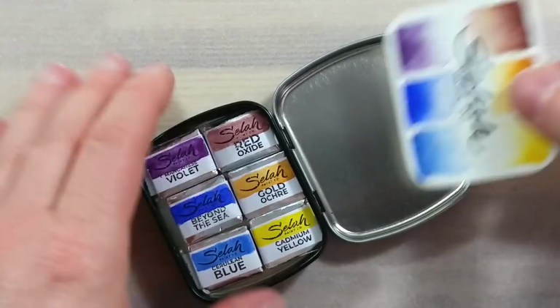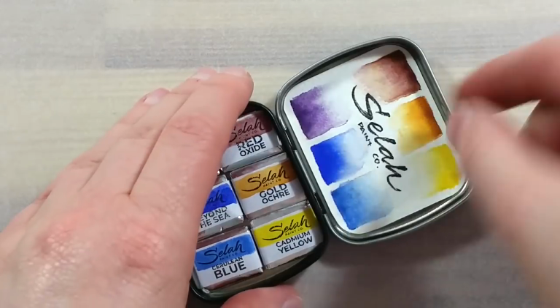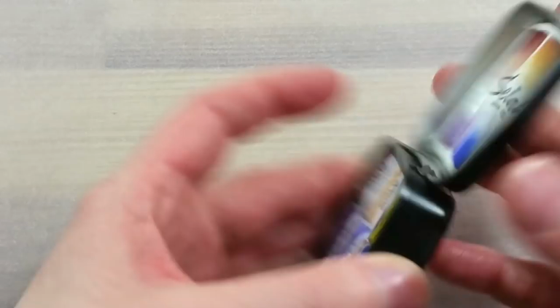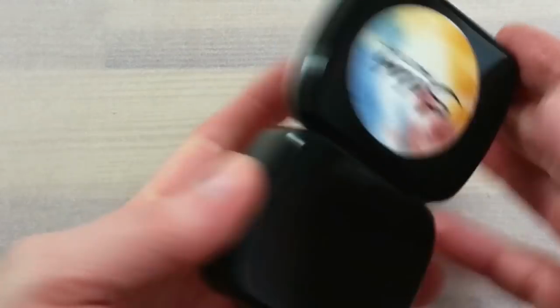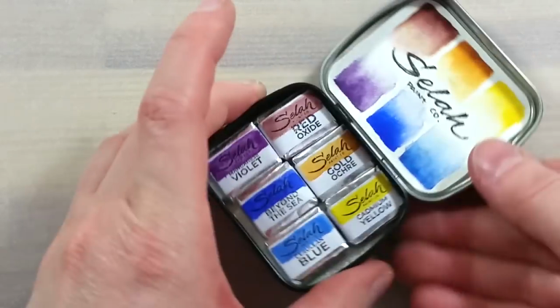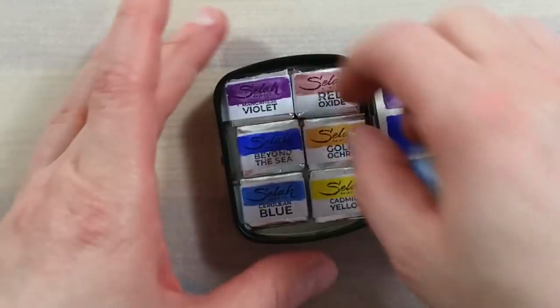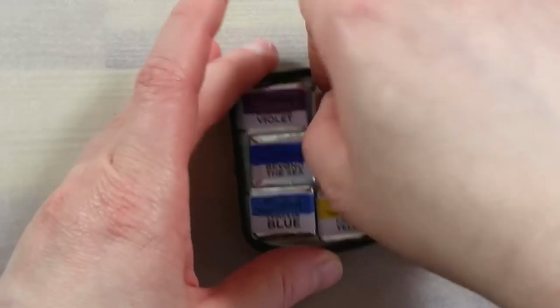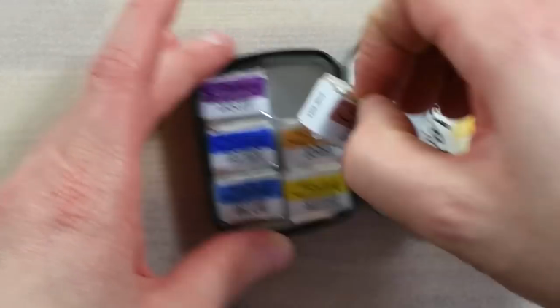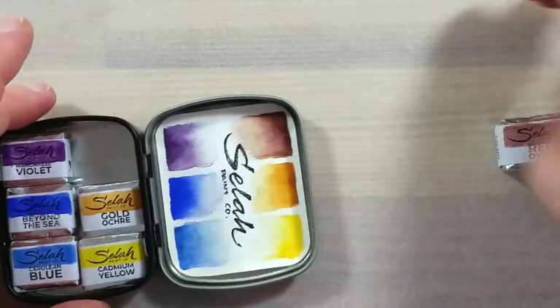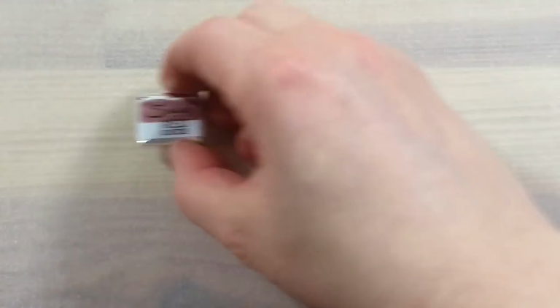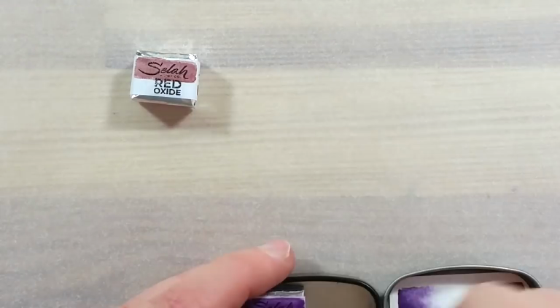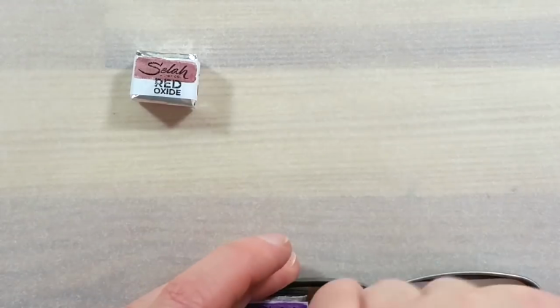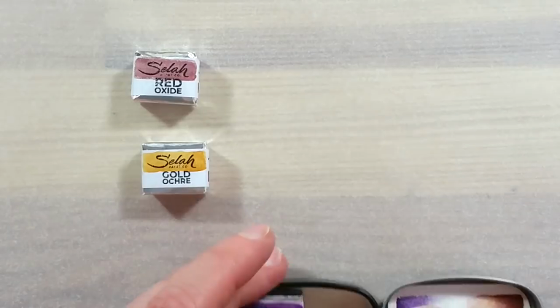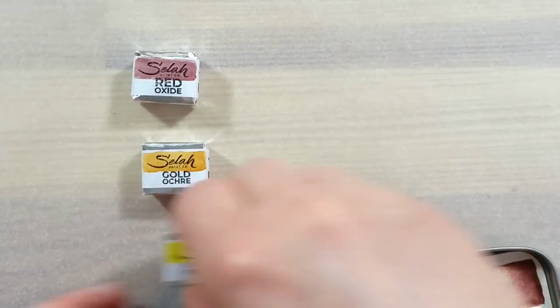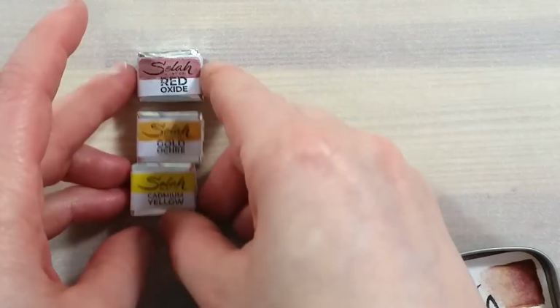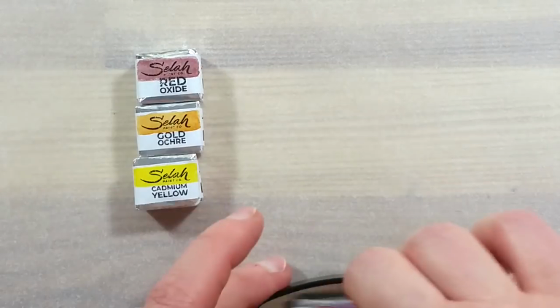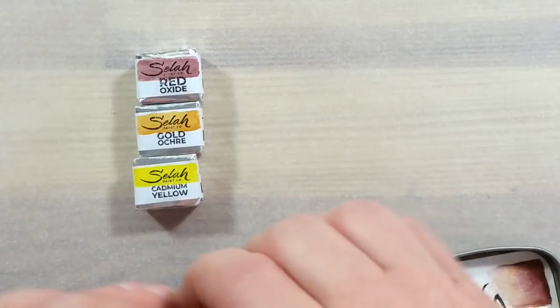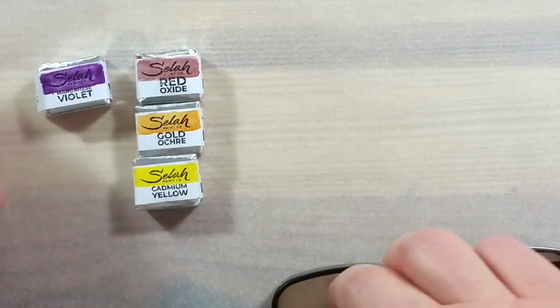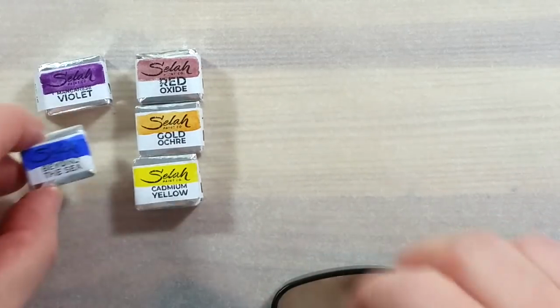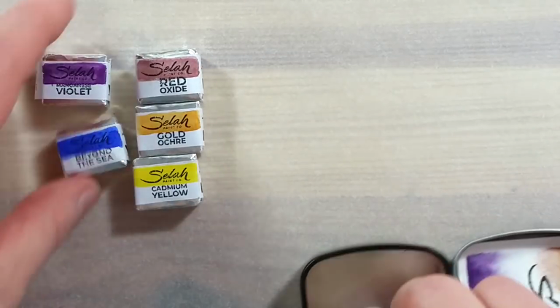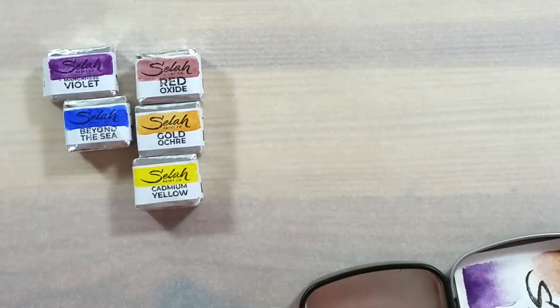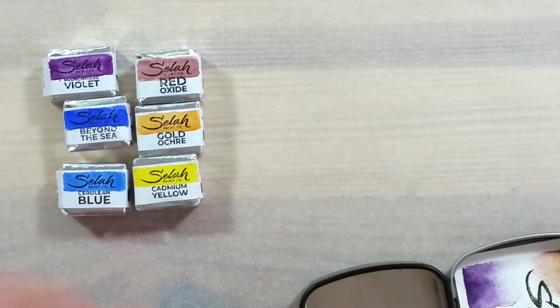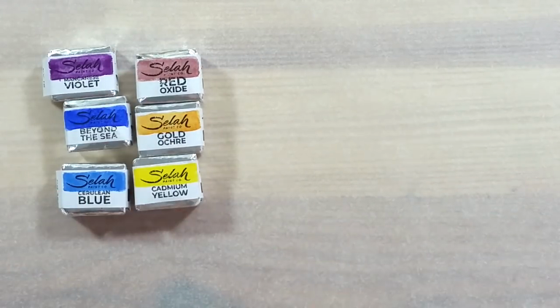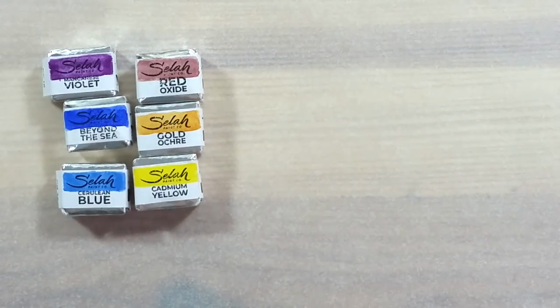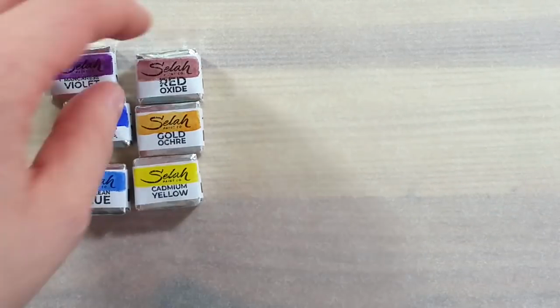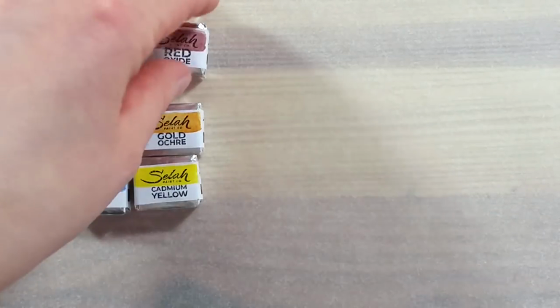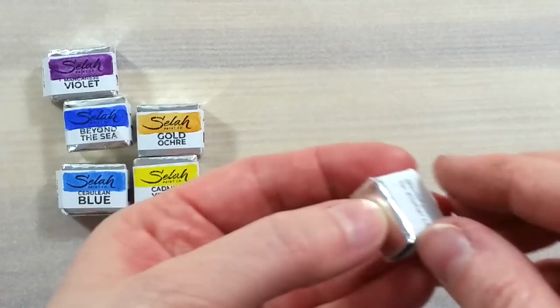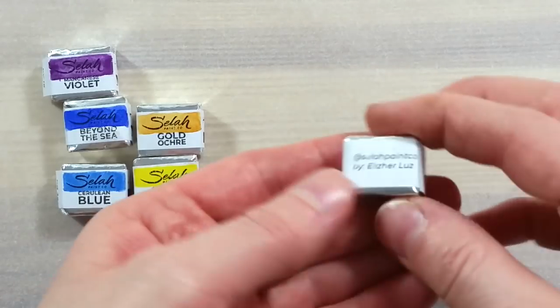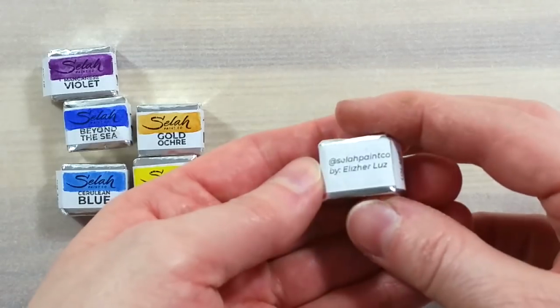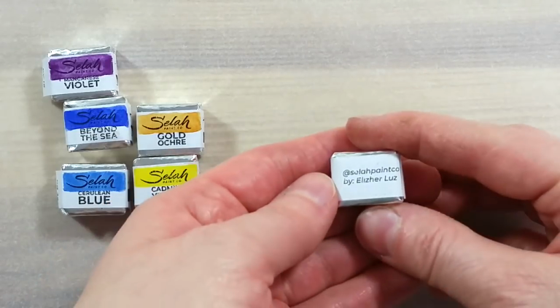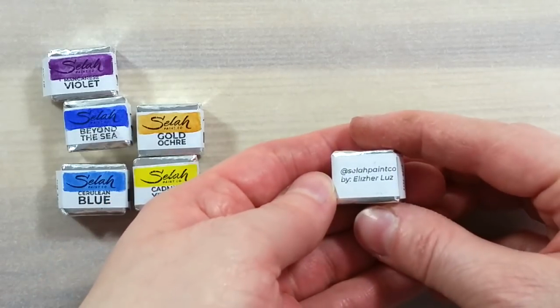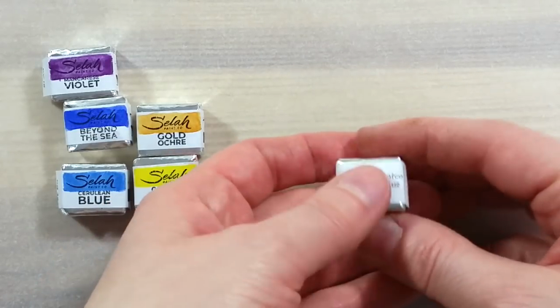The paints came in this cute little metal tin with a handmade tag. Inside we find a hand-painted chart and nicely wrapped pans with a hand-painted wrapper.